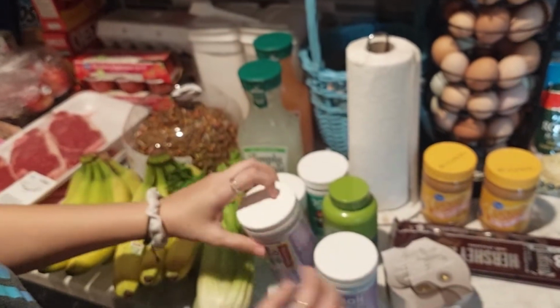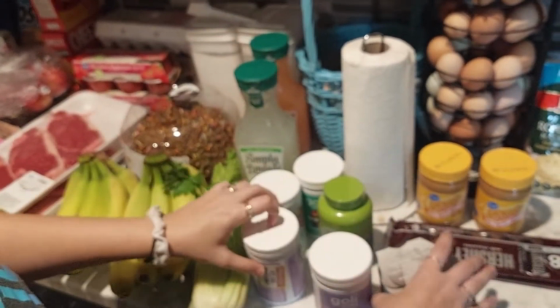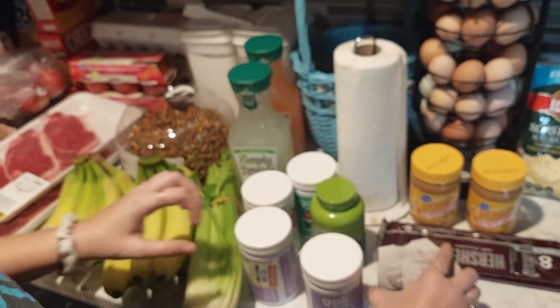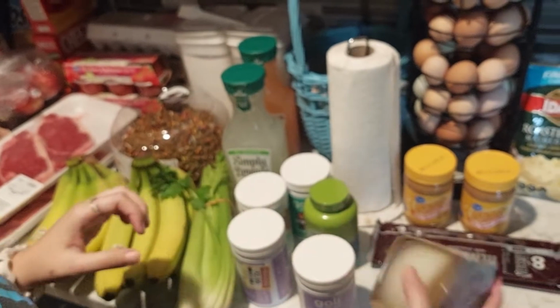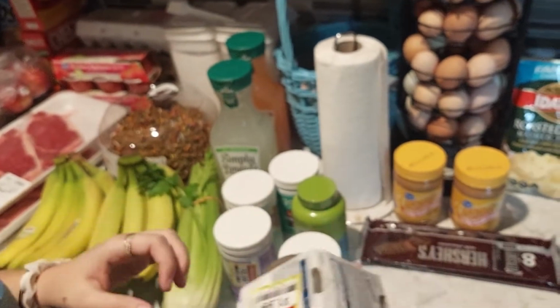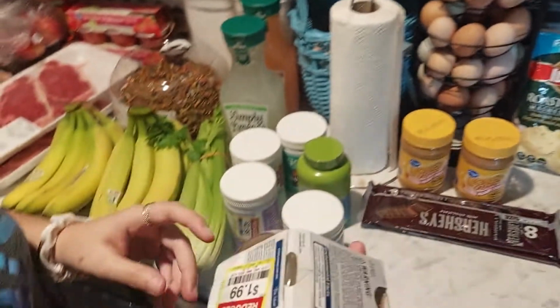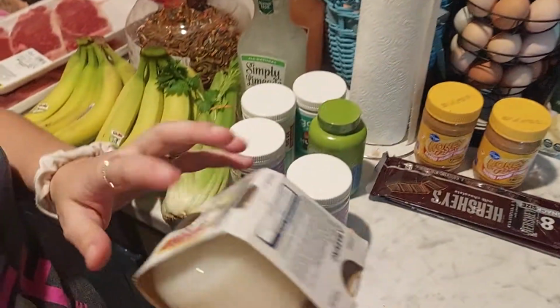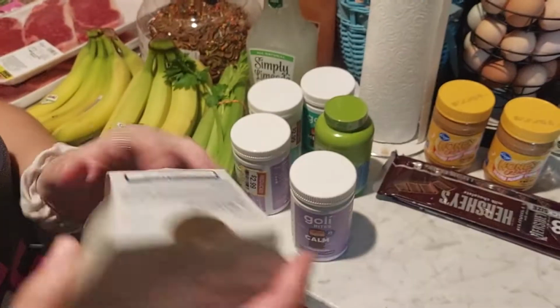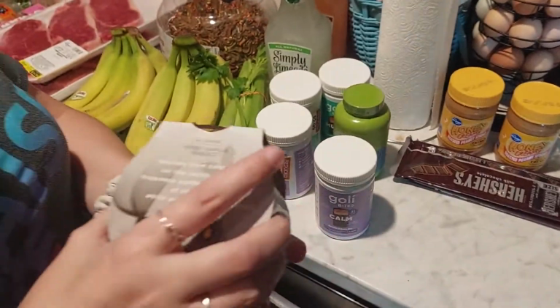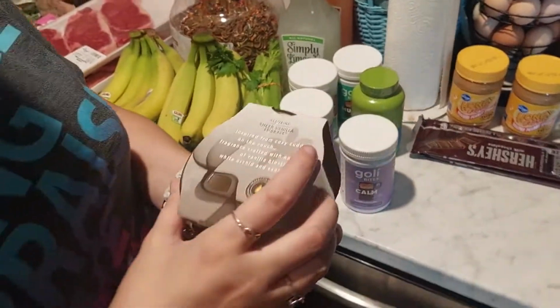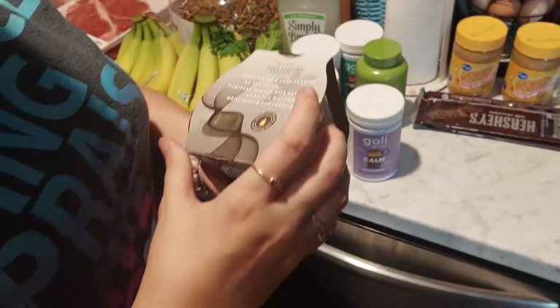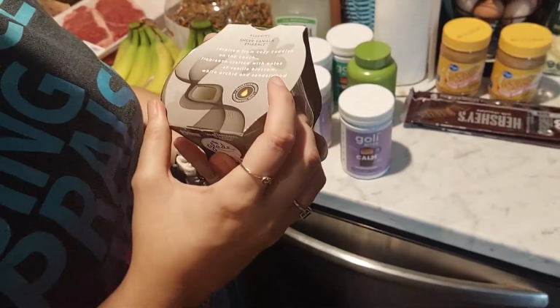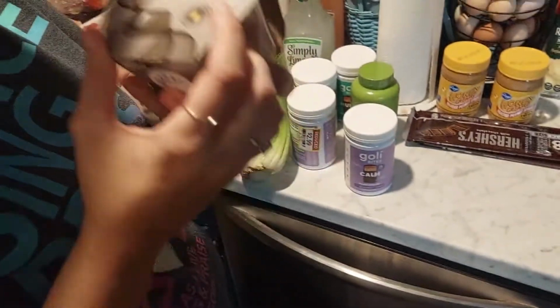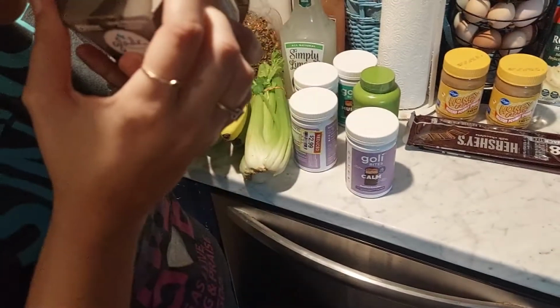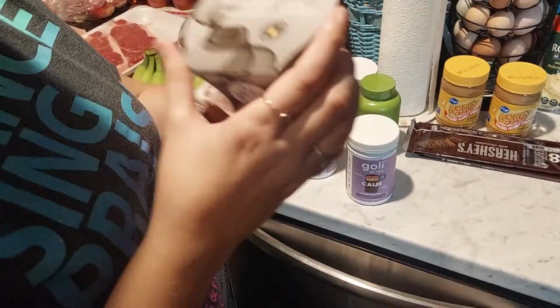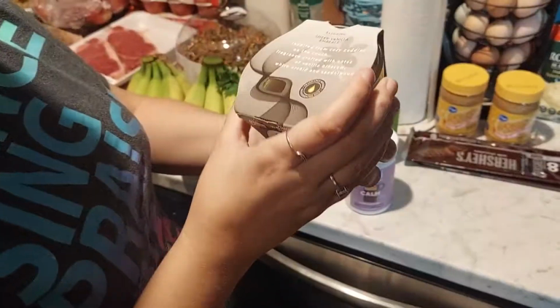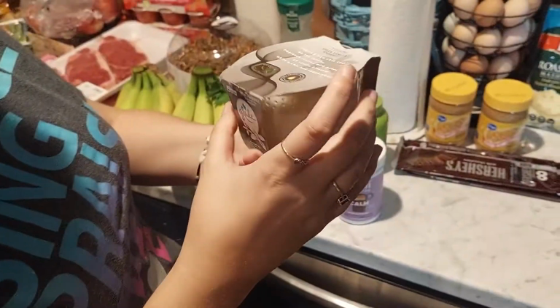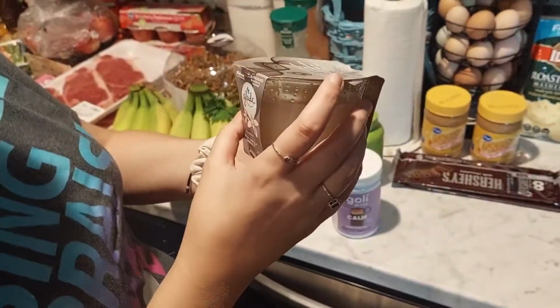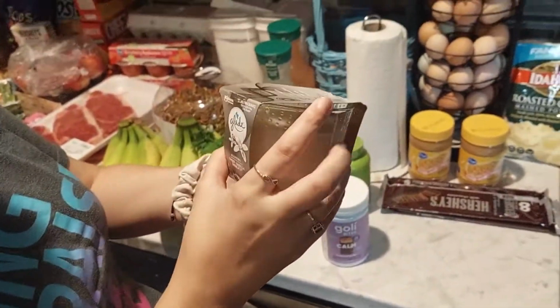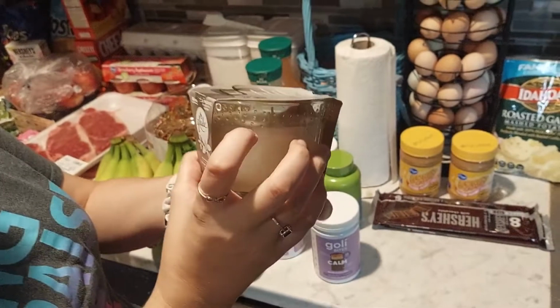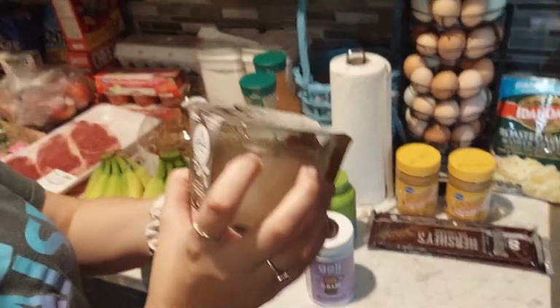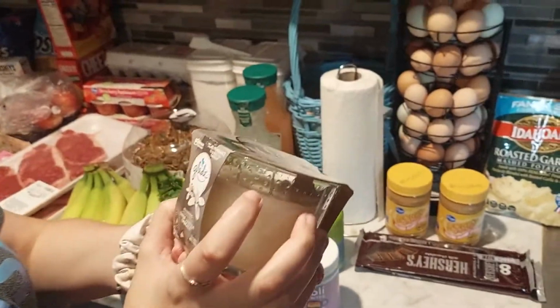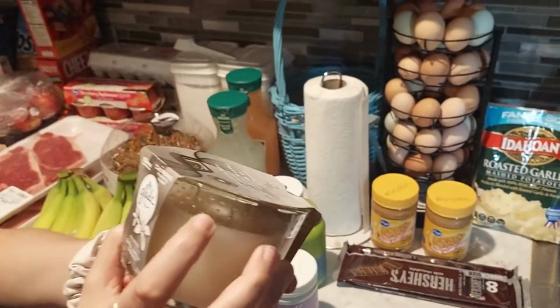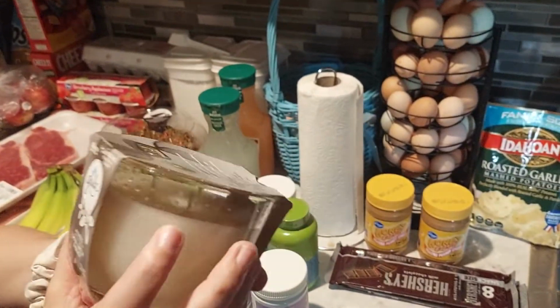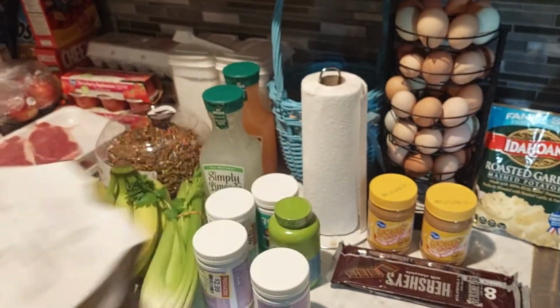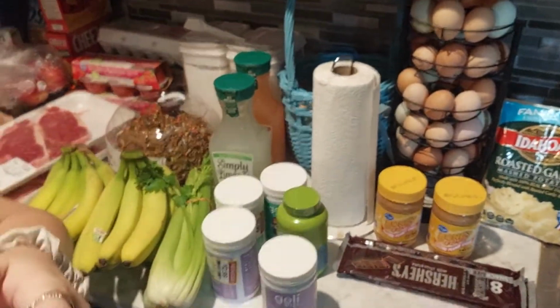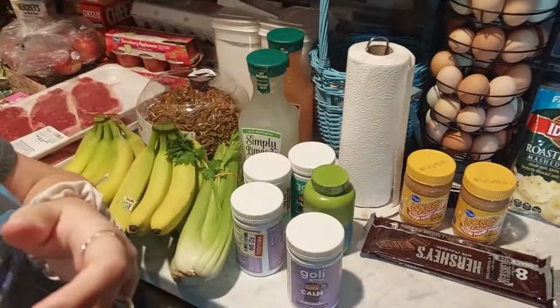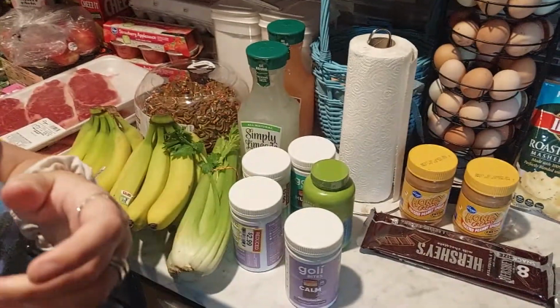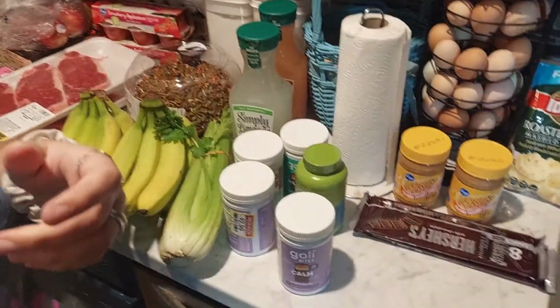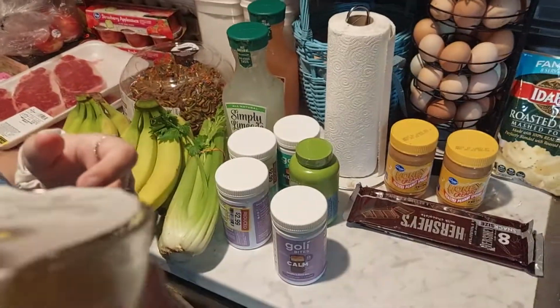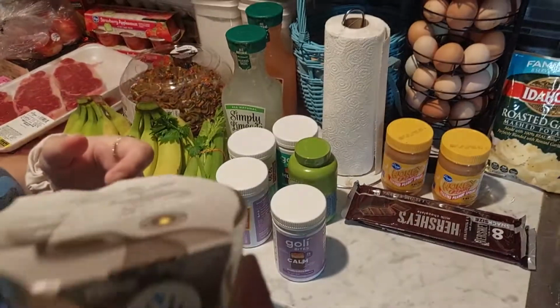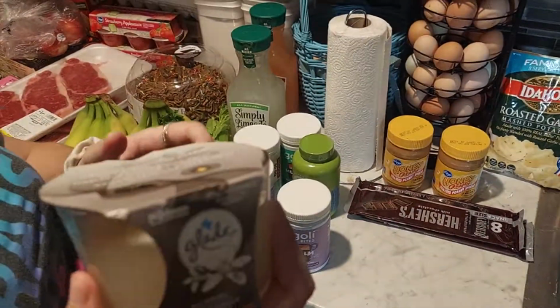We also got a Glade candle — Sheer Vanilla Embrace — and it smells freaking amazing. It was originally $6 and I got it for $2.